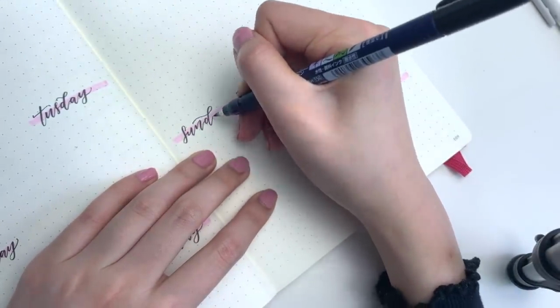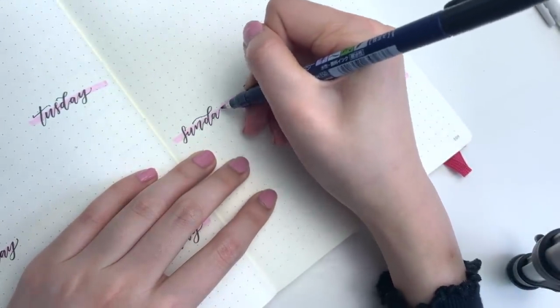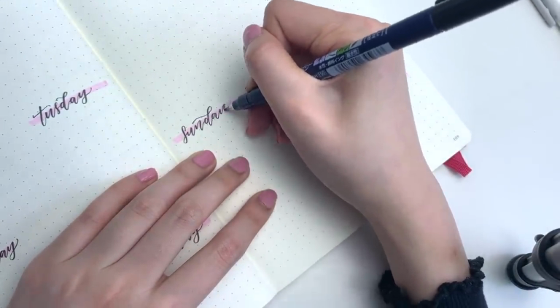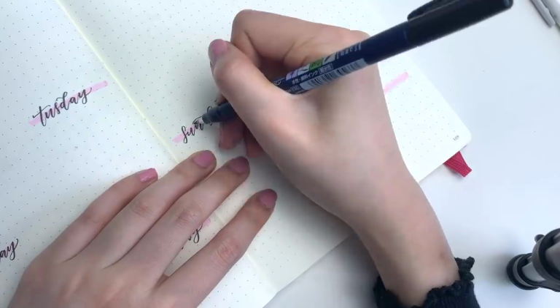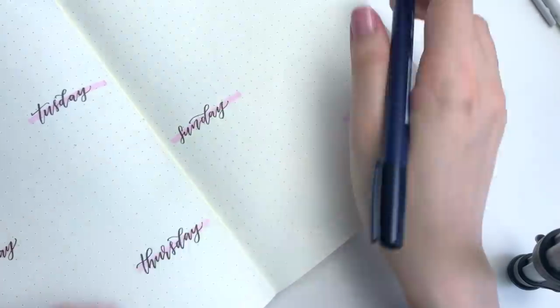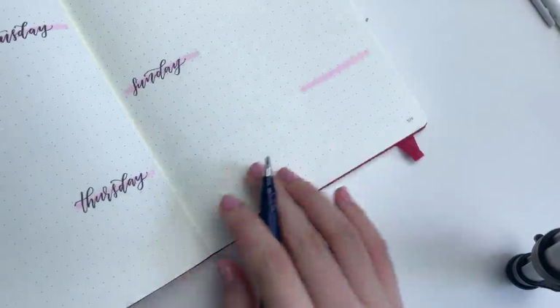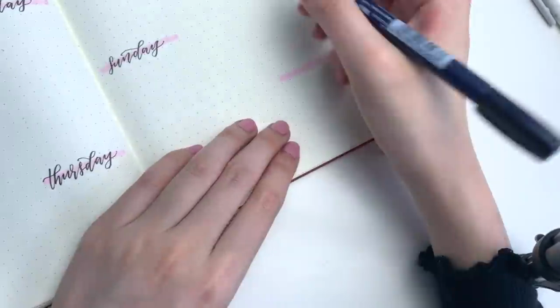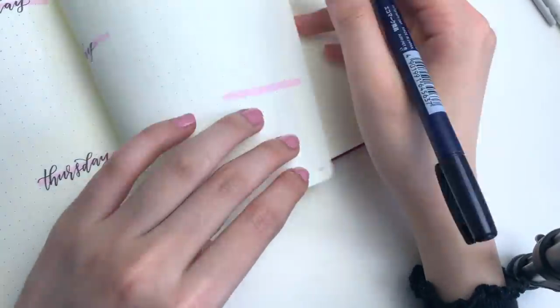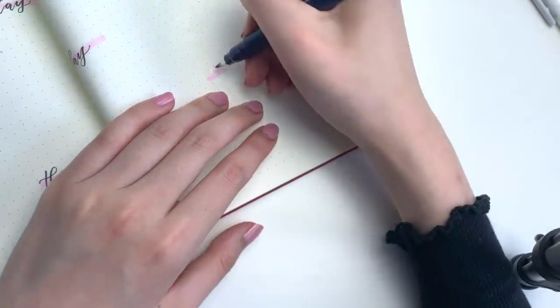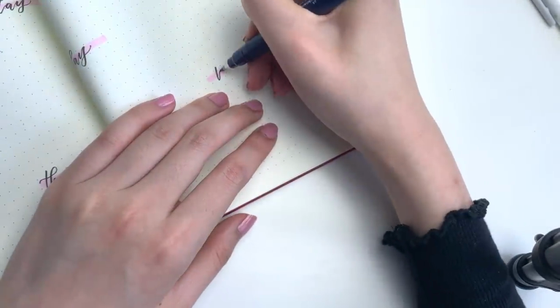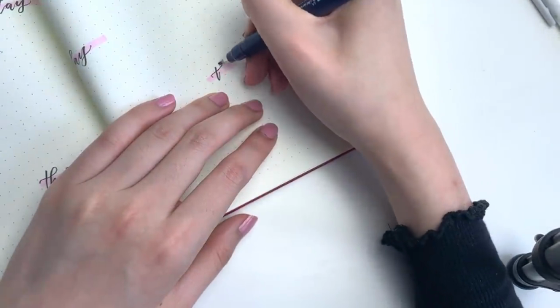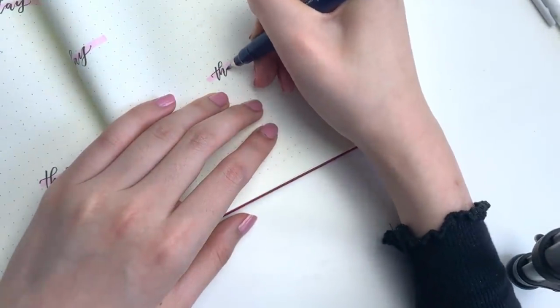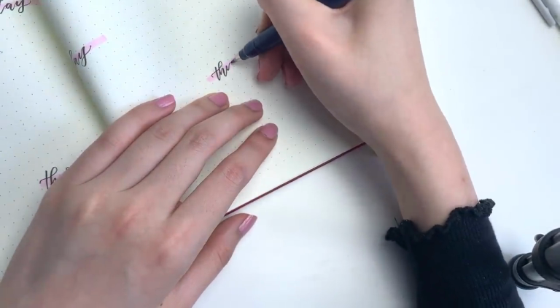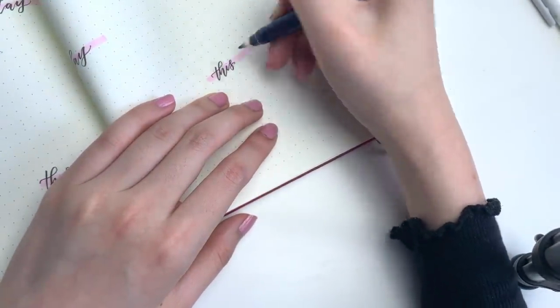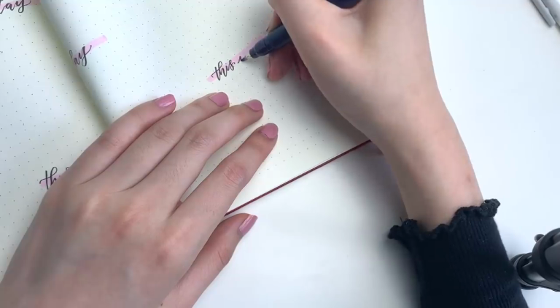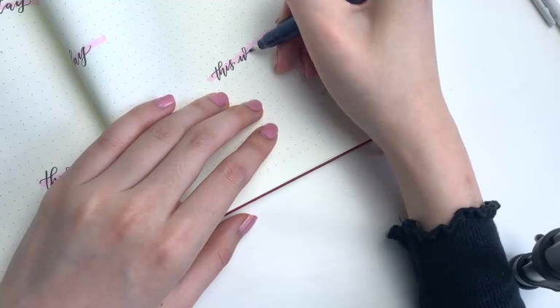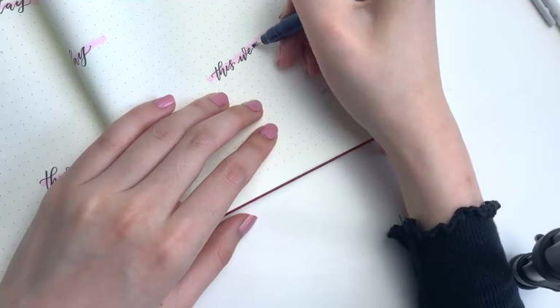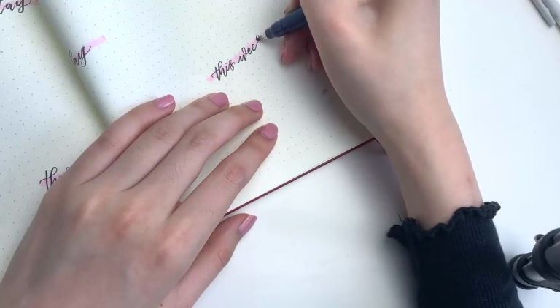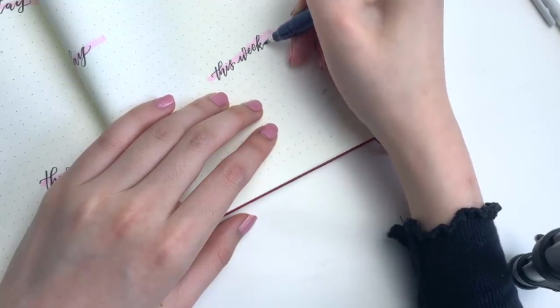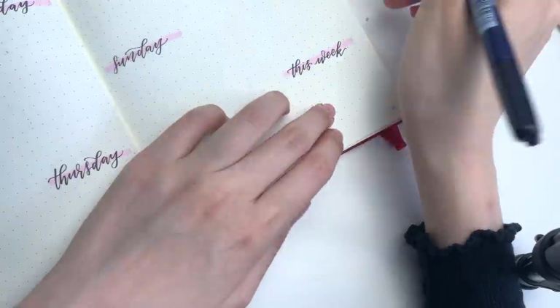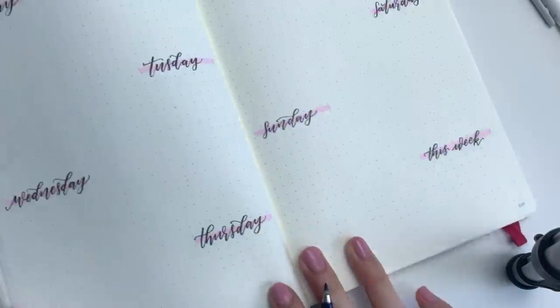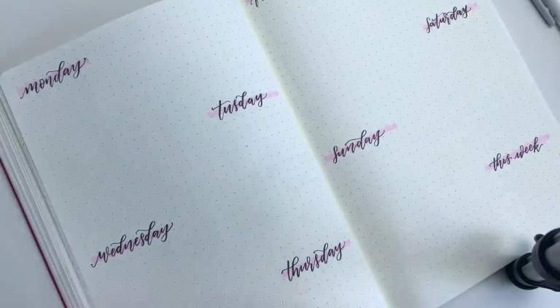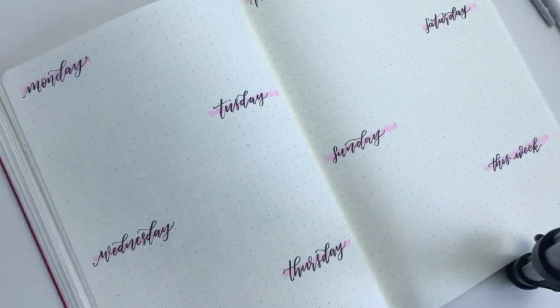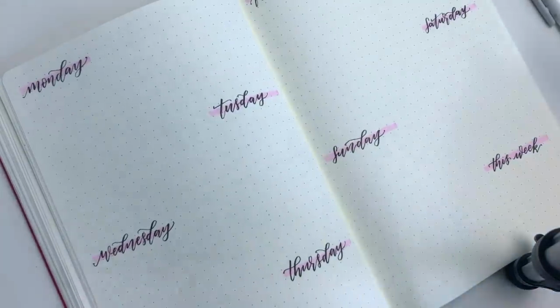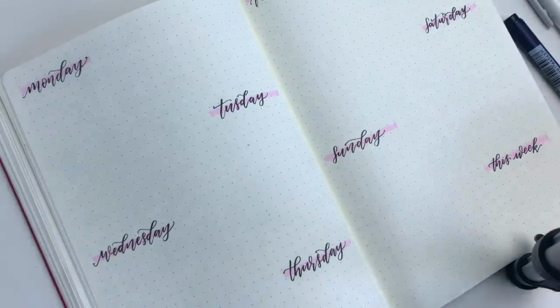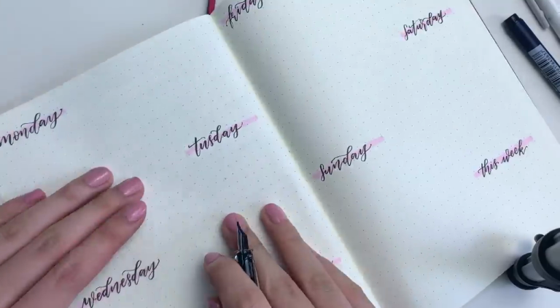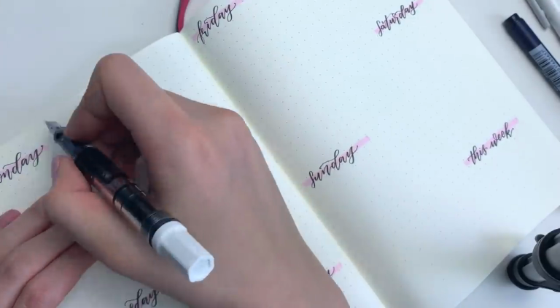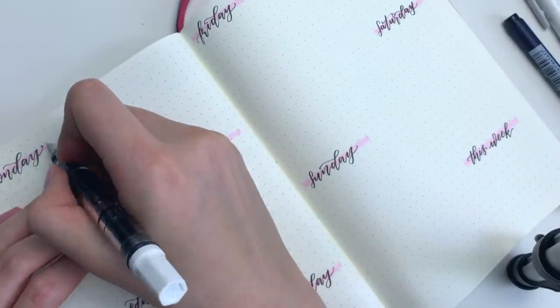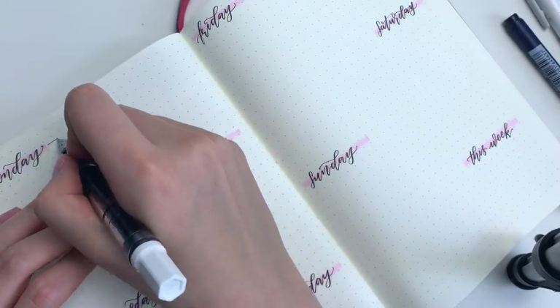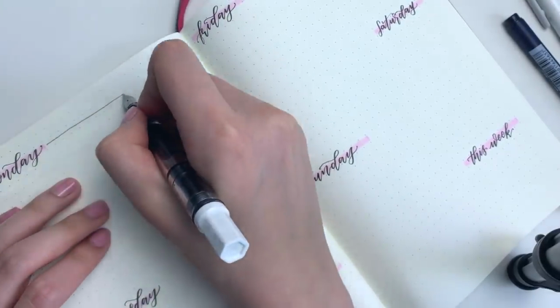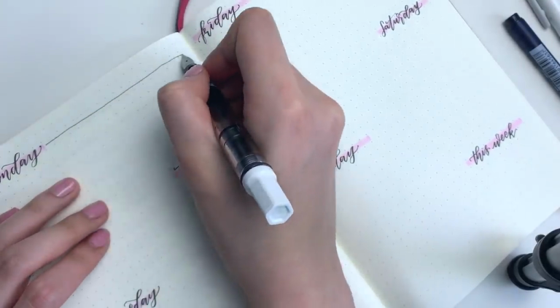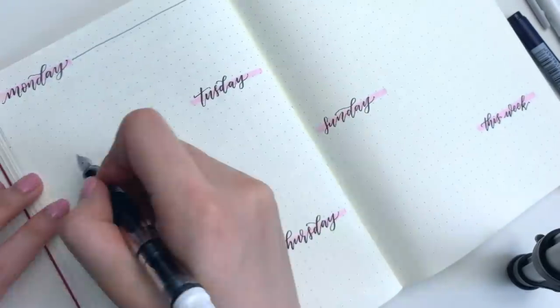Also, yes, I spelled Tuesday wrong and all of my spacing is awkward. After writing in all of the dates, I drew a little line as a divider so one day doesn't bleed into the next. And I'm going to start my to-do list on Monday.